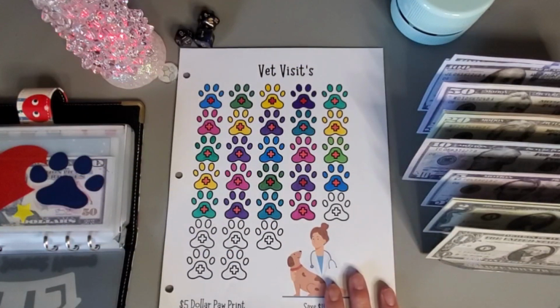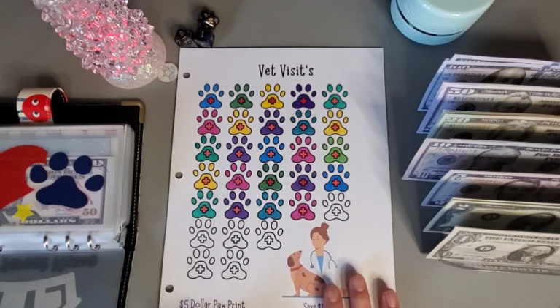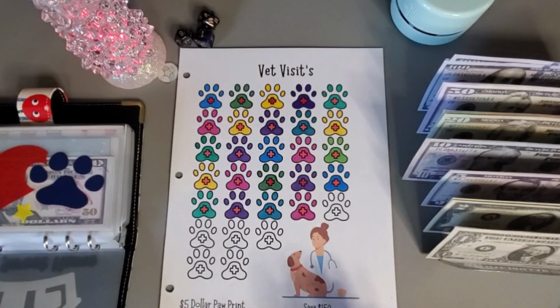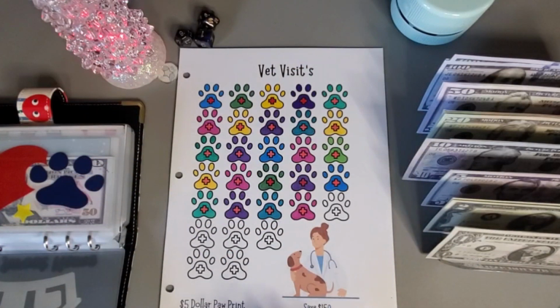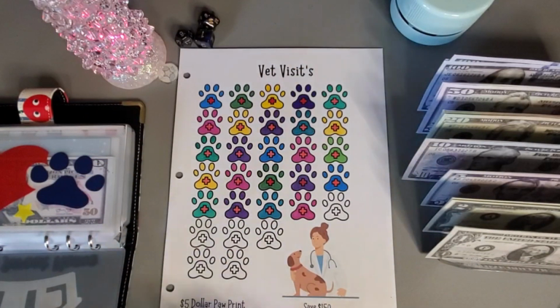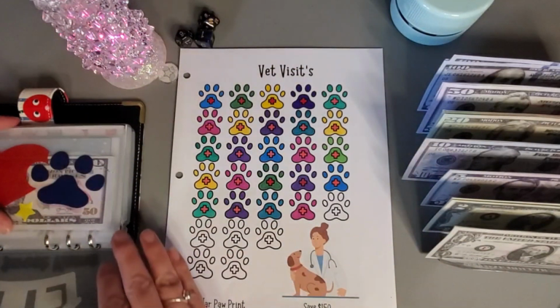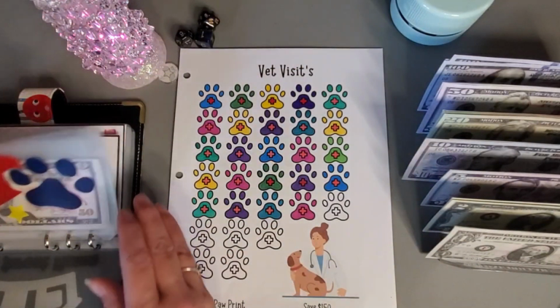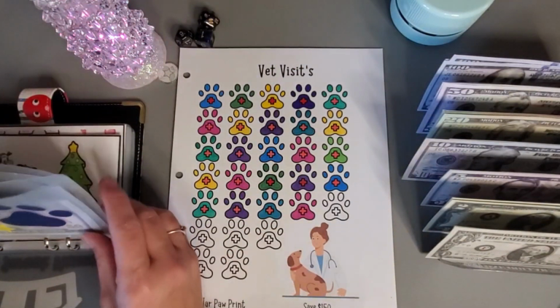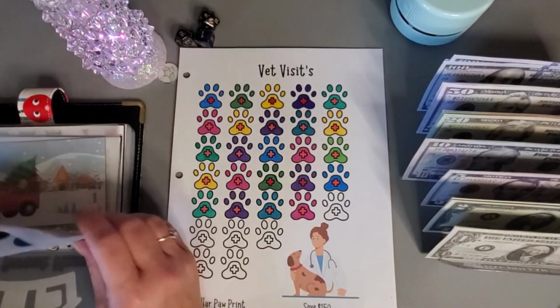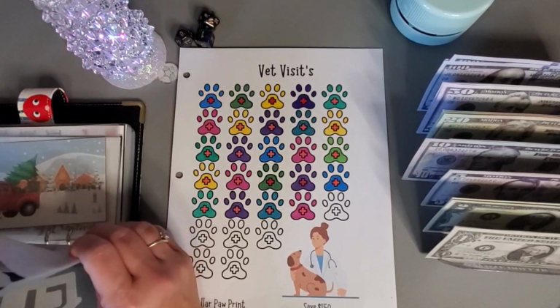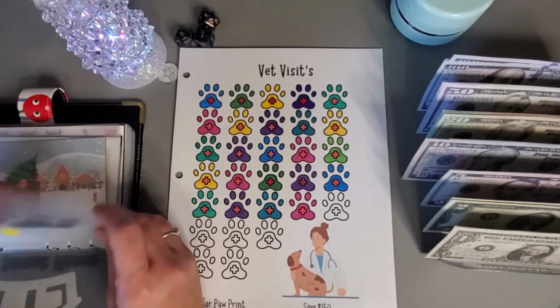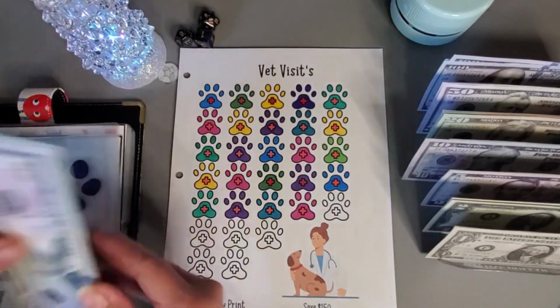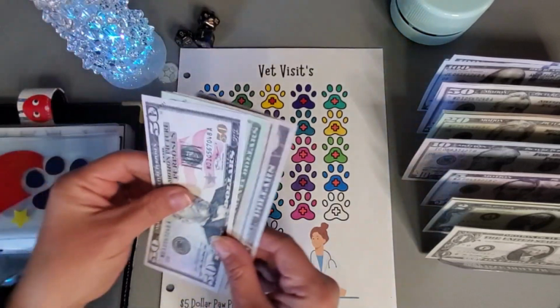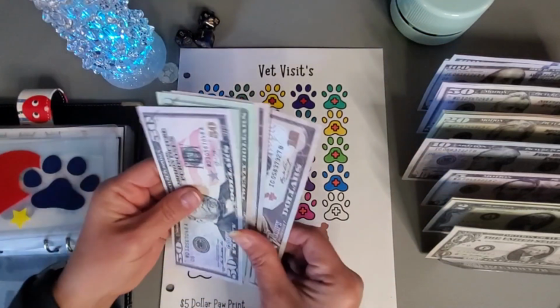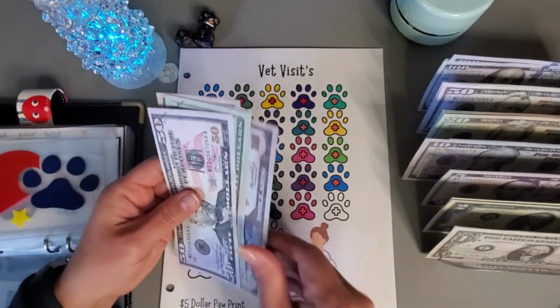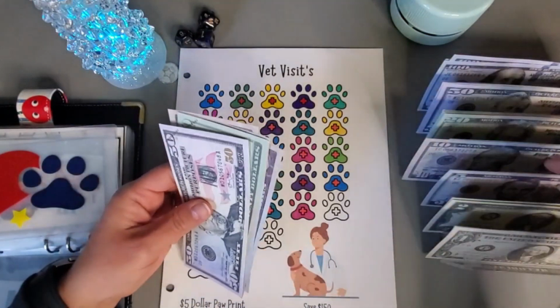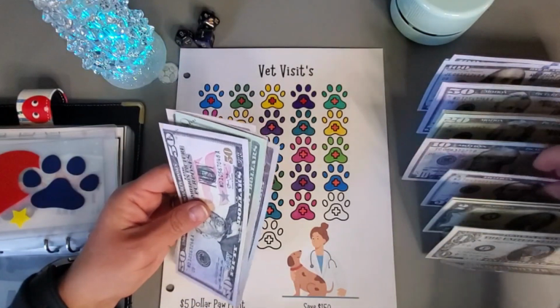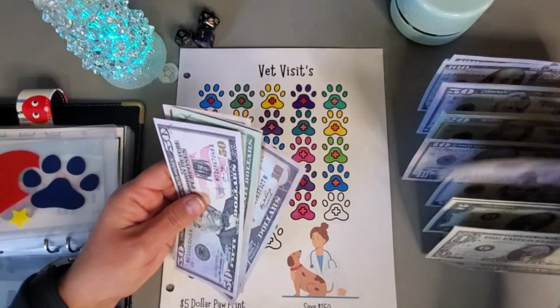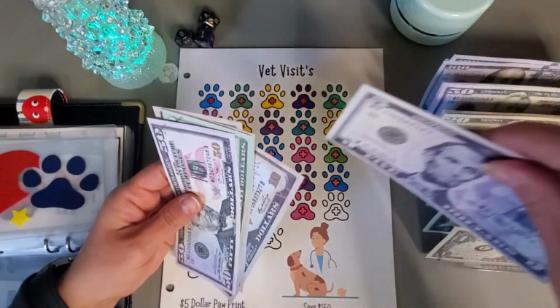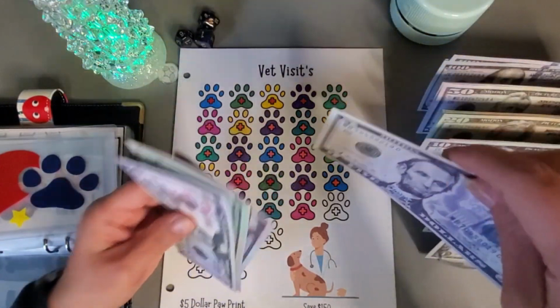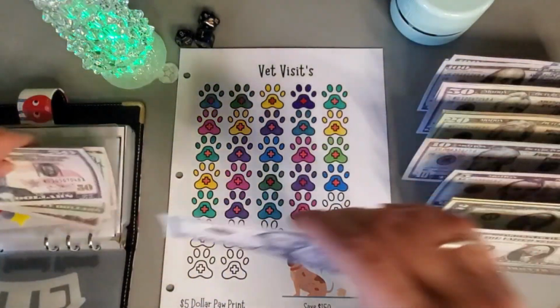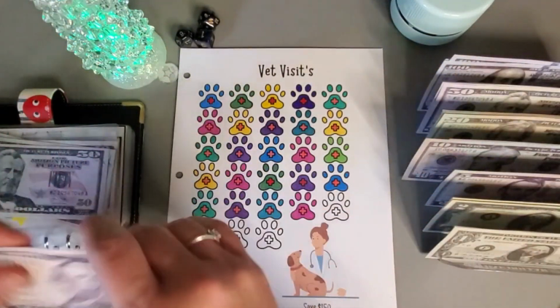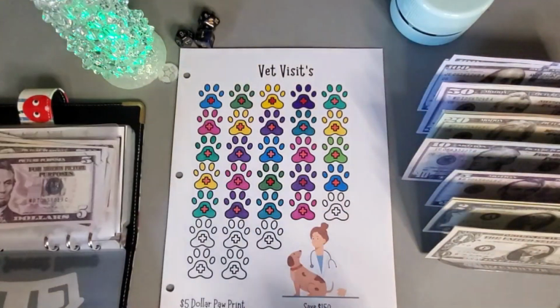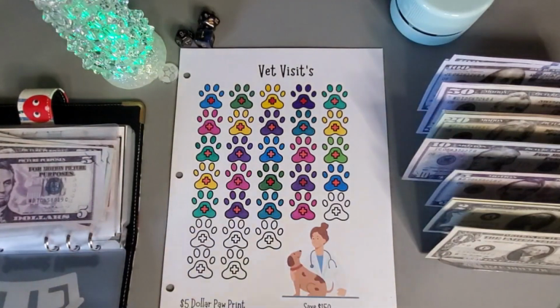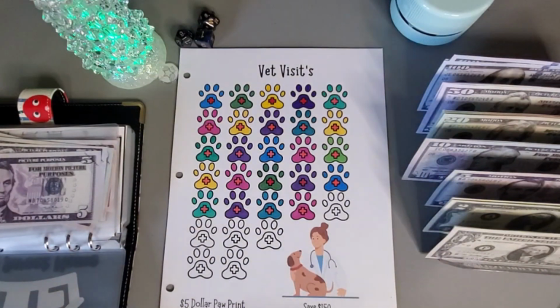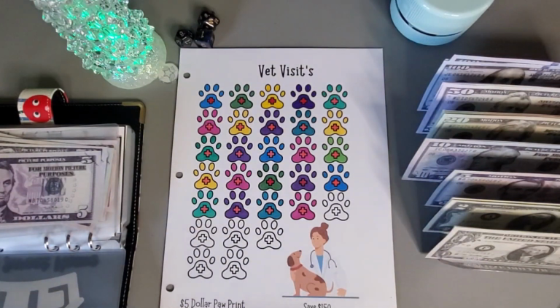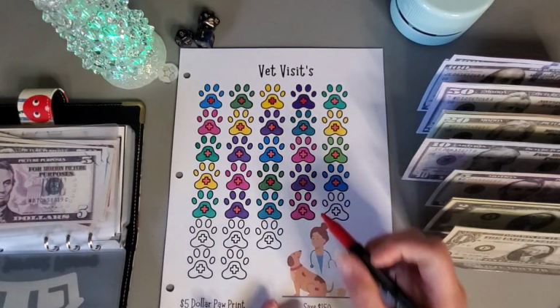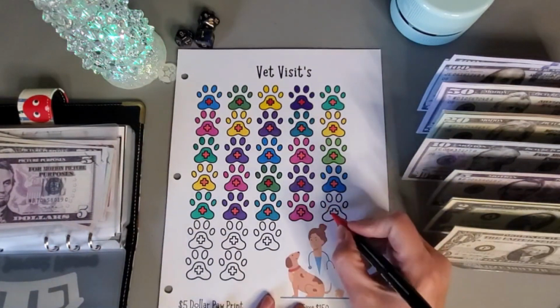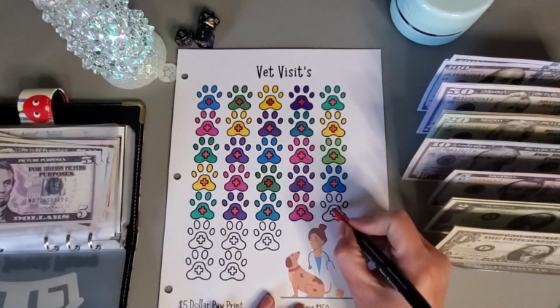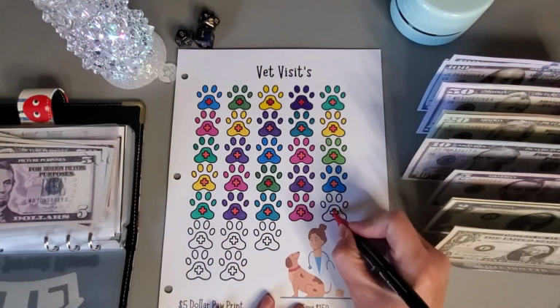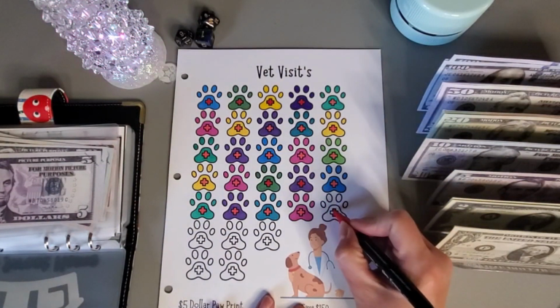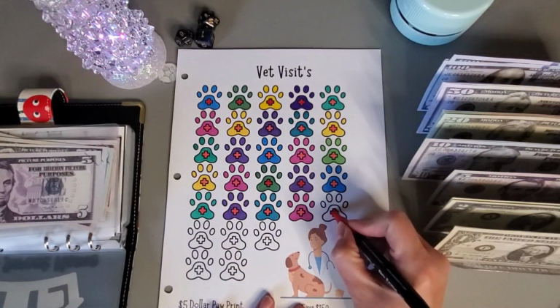All right, for the pet emergency fund, I'm just going to put five dollars in this one this week. So we'll put the five in and I will just get one paw colored in.